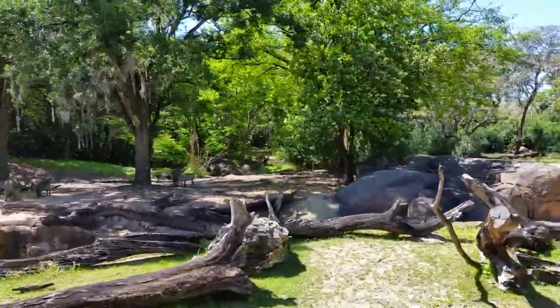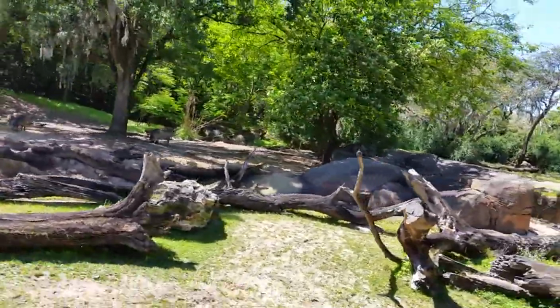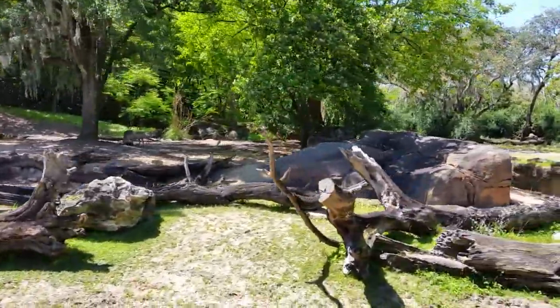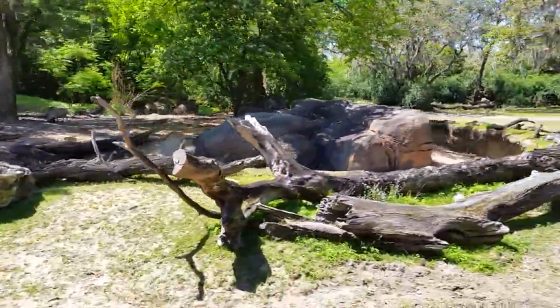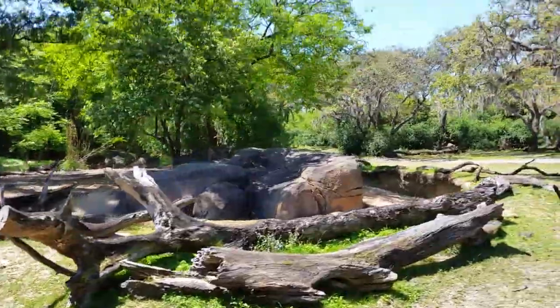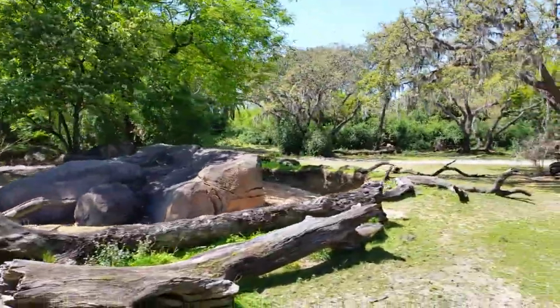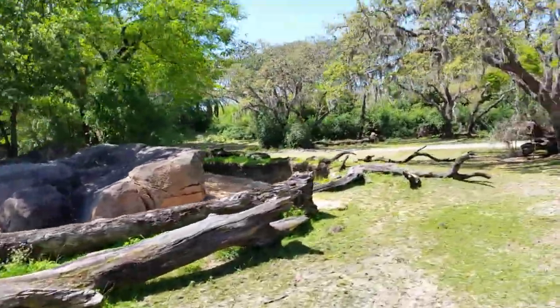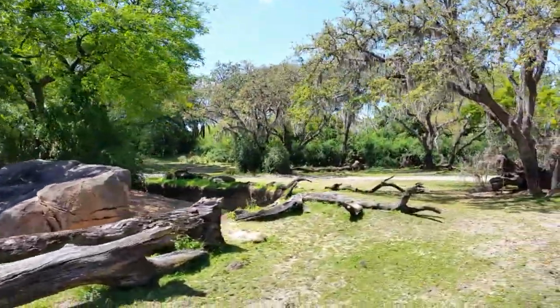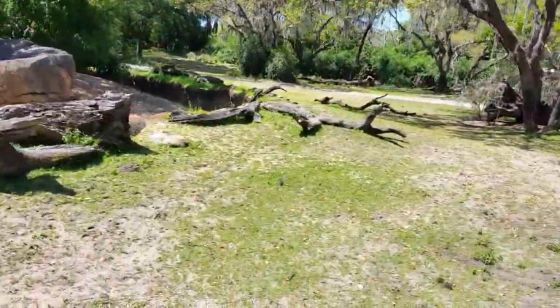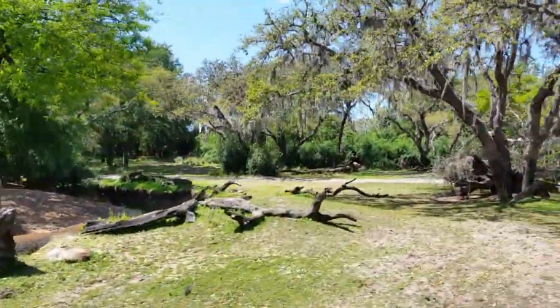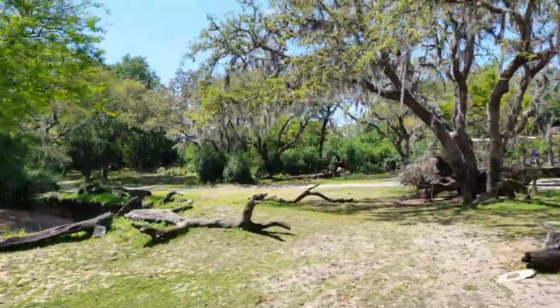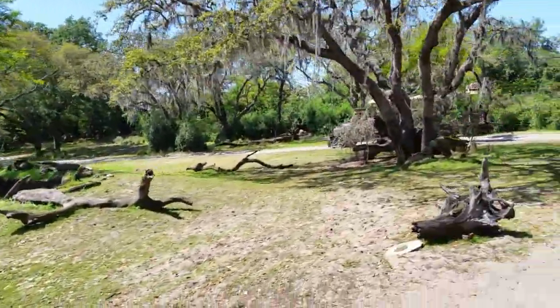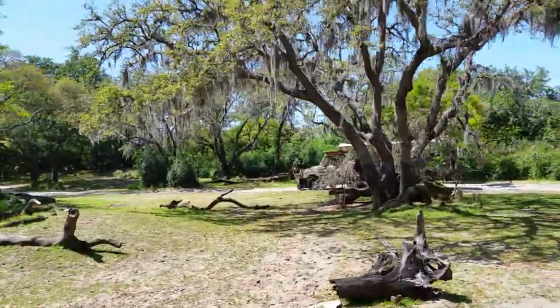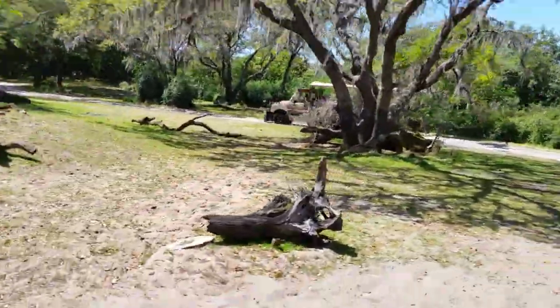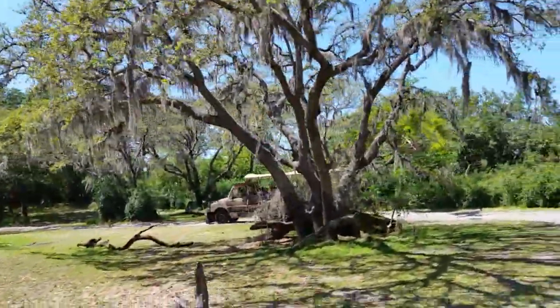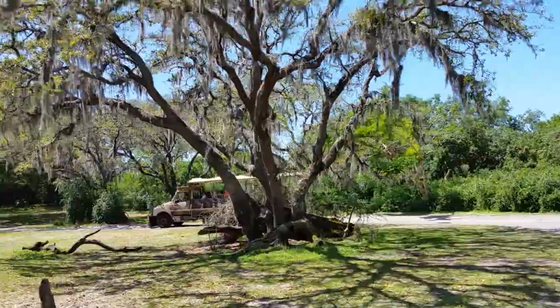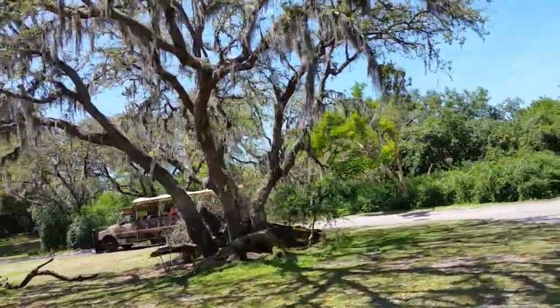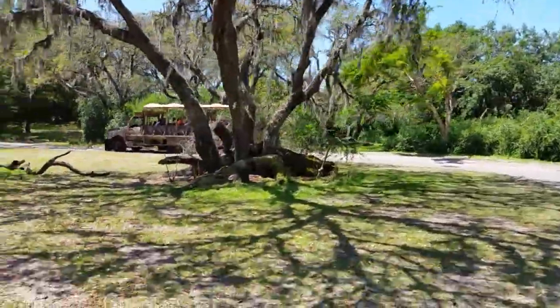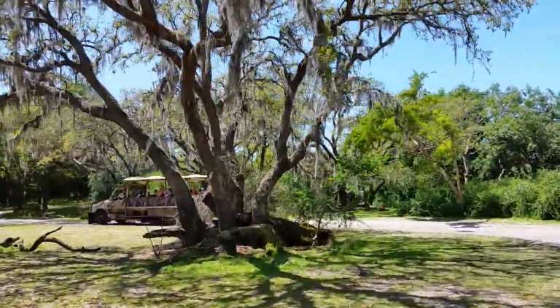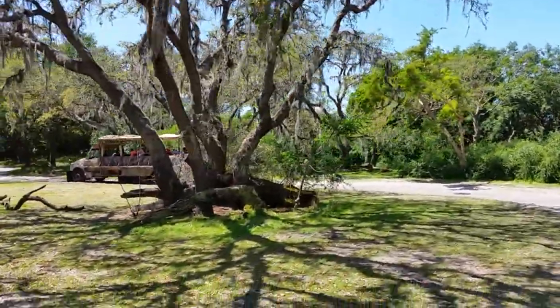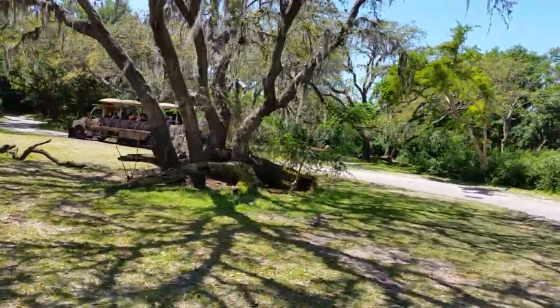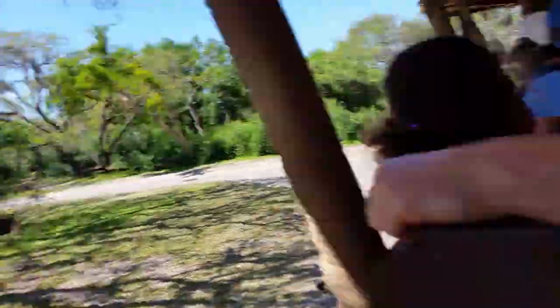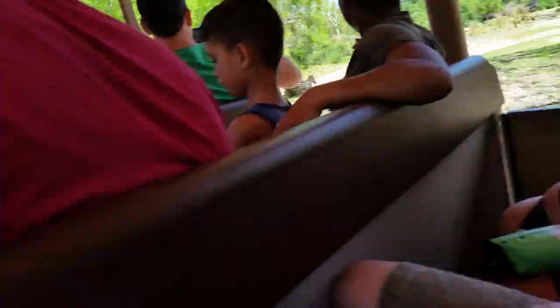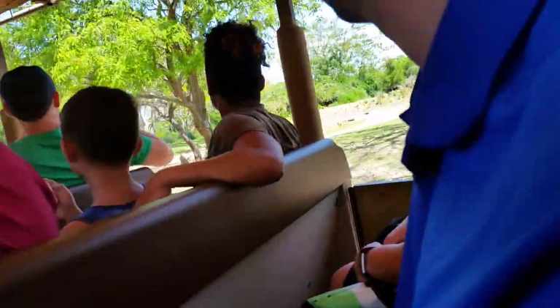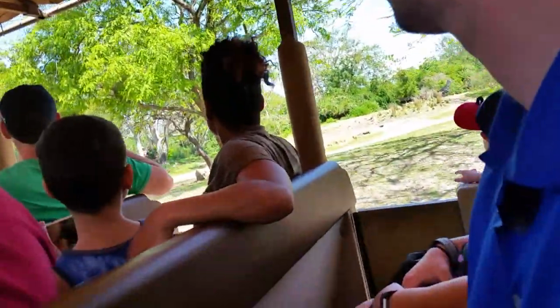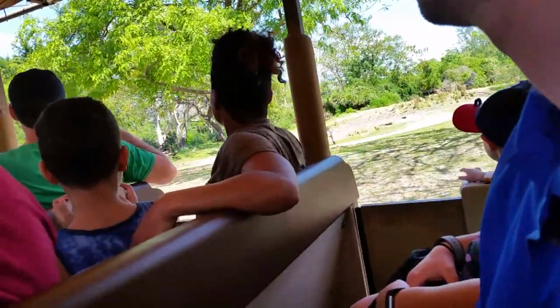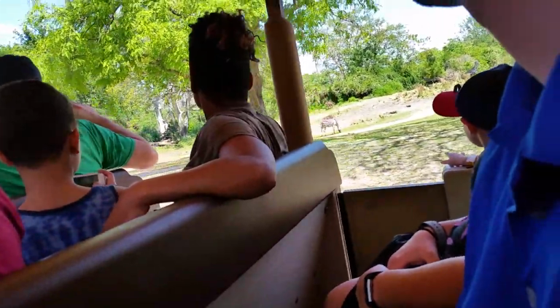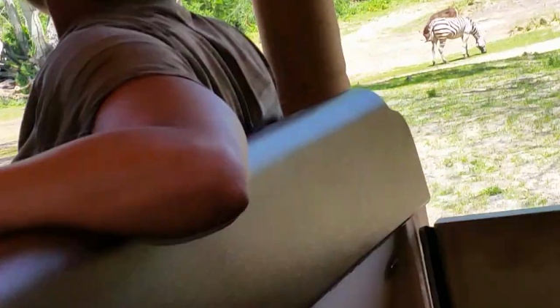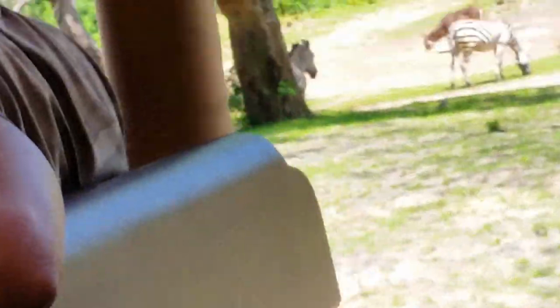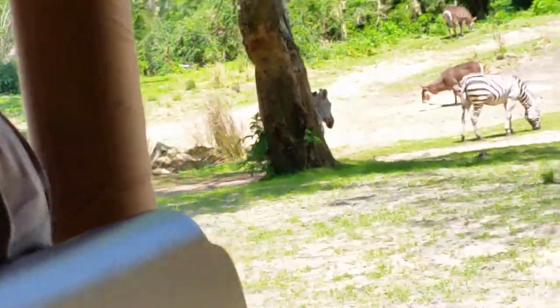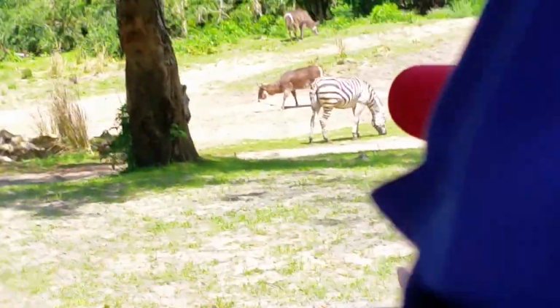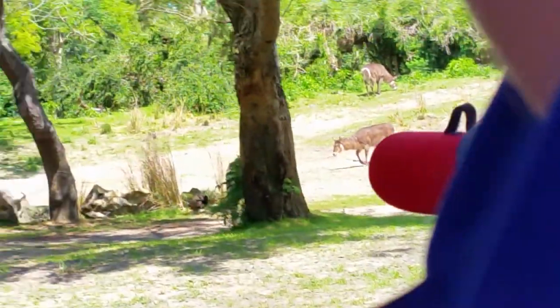But don't call them what they call Pumbaa — the Swahili phrase Pumbaa means foolish or silly, and they are definitely far from that. Right inside there, you will see a couple more waterbuck. There are also some zebras, also known as plains zebras, and you'll see a couple of ostriches as well.